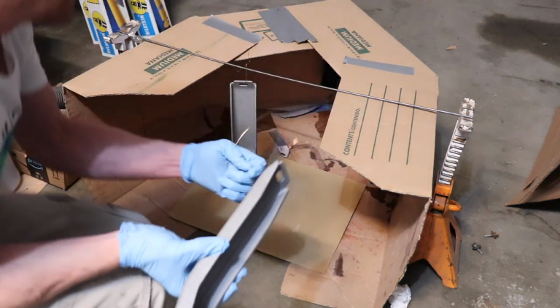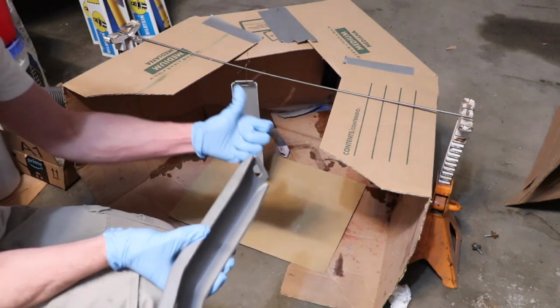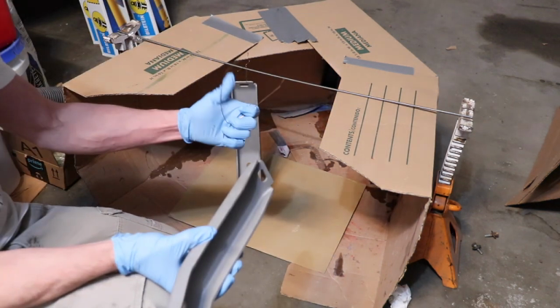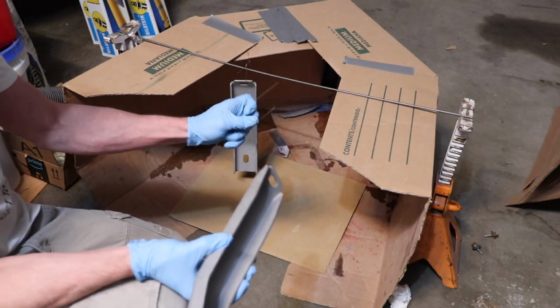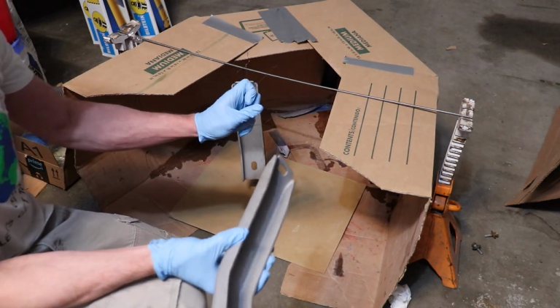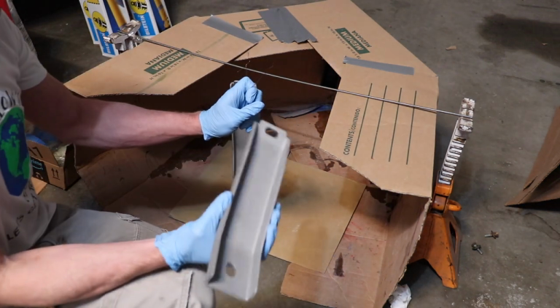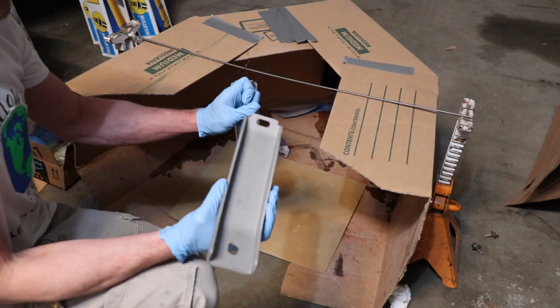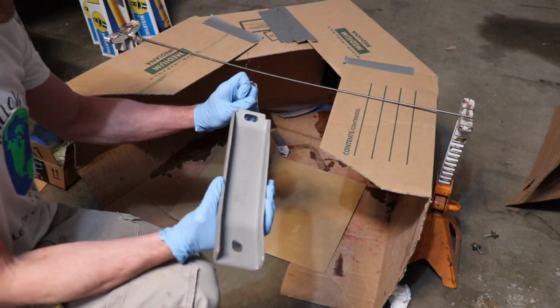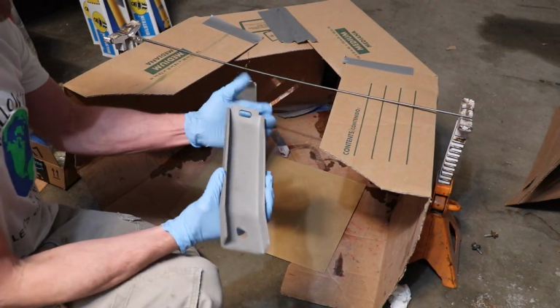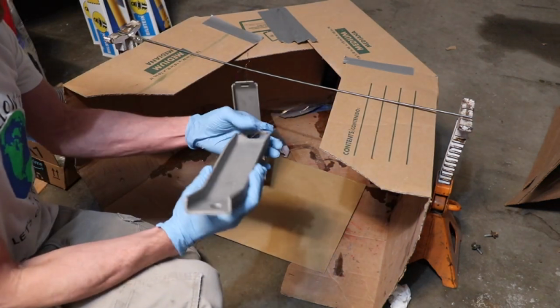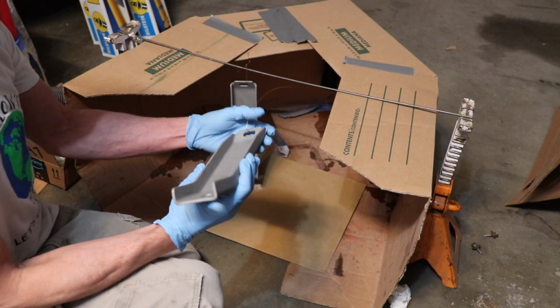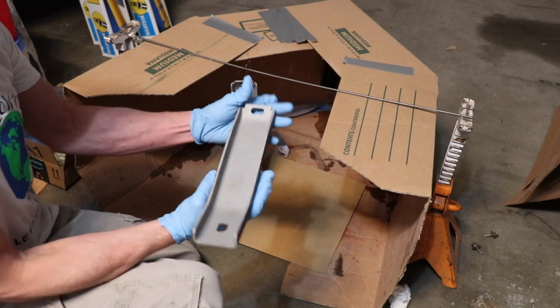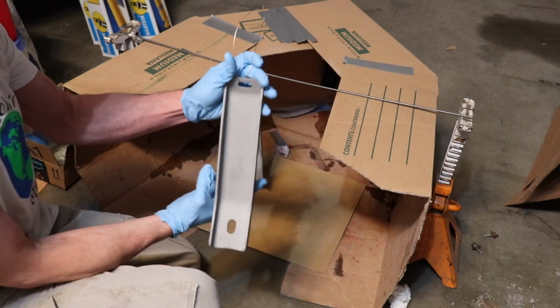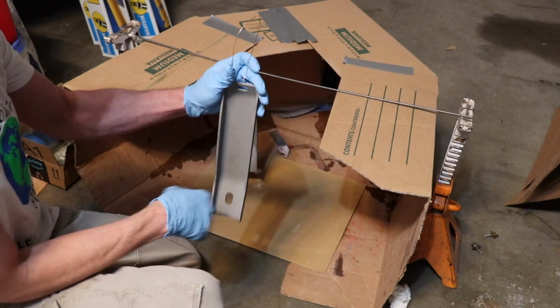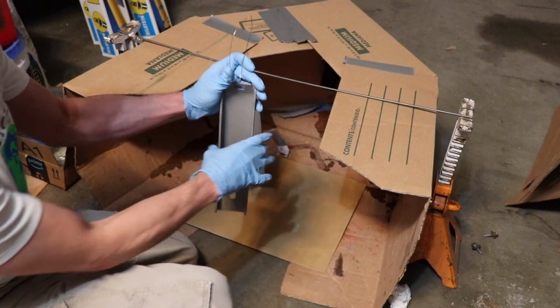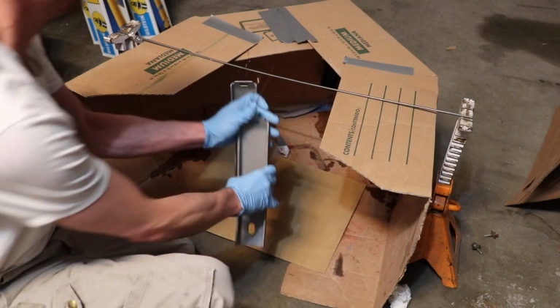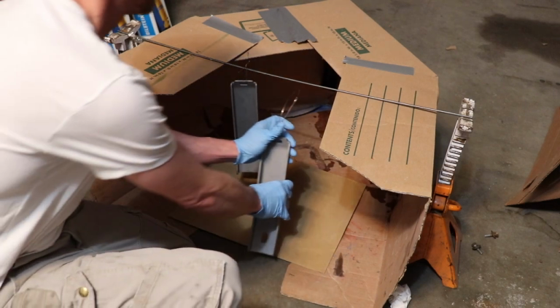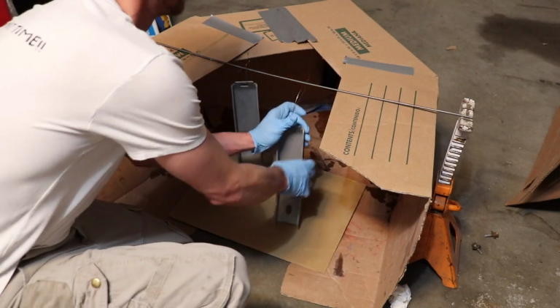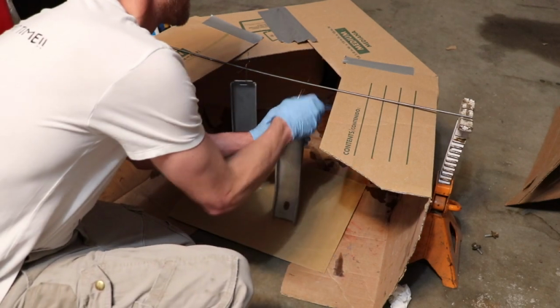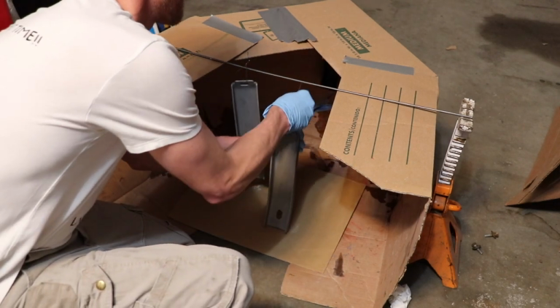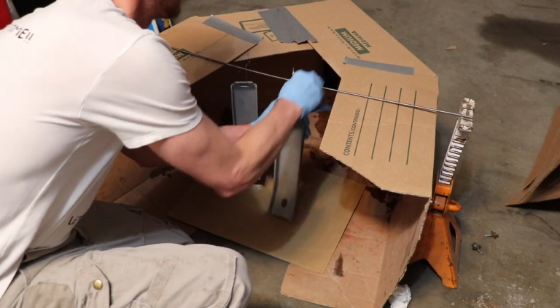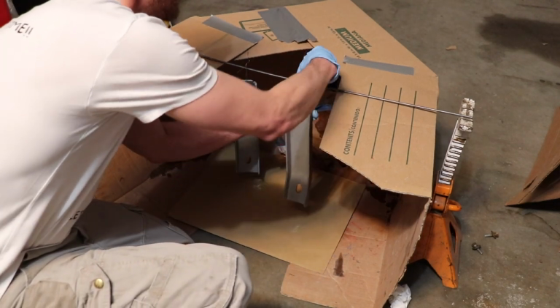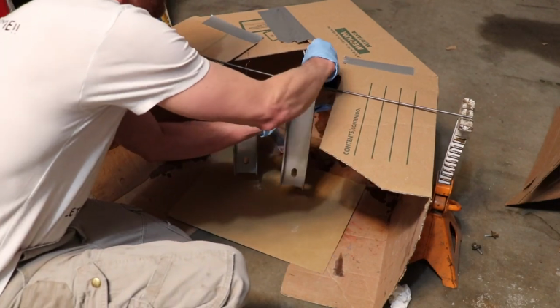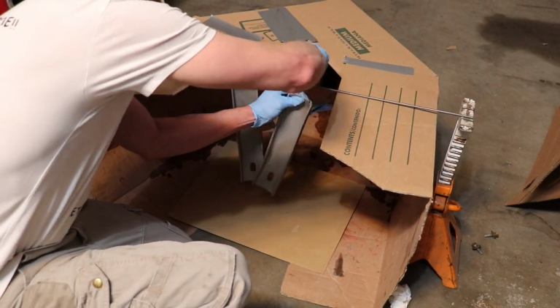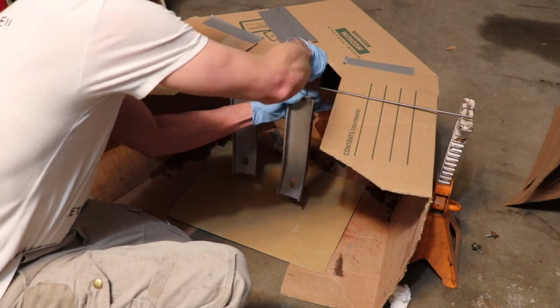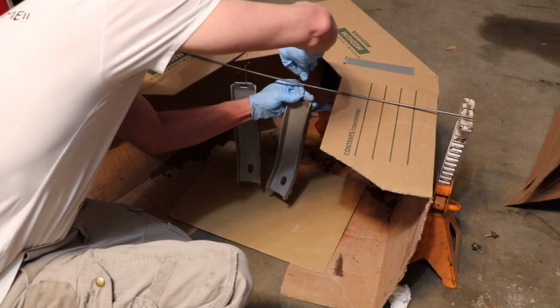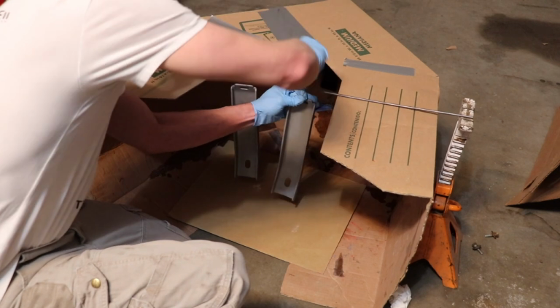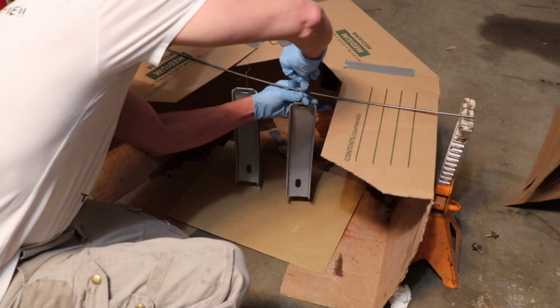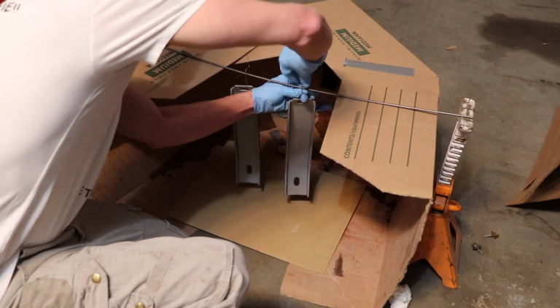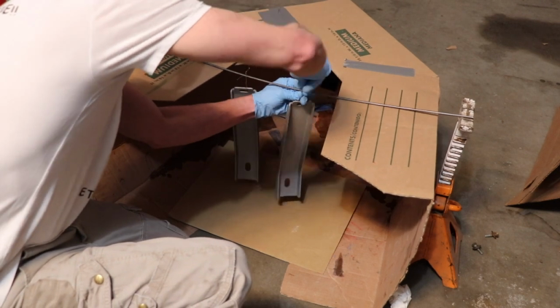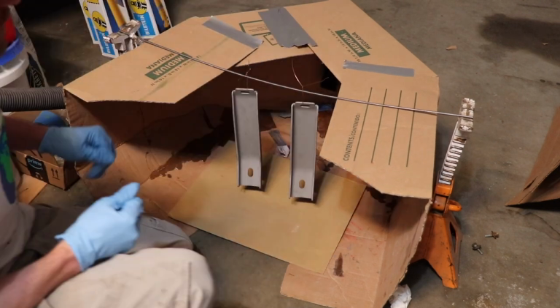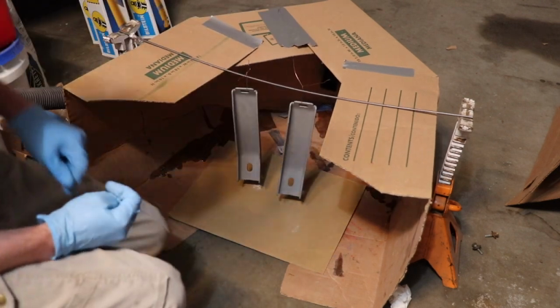I'm just using some welding wire on them to hang them. Just like that.